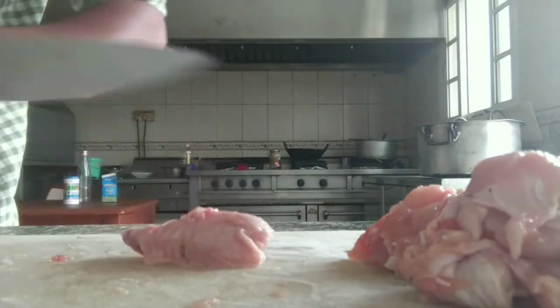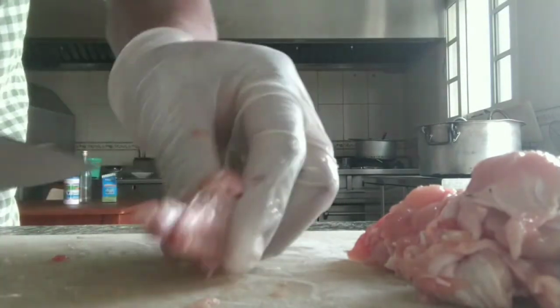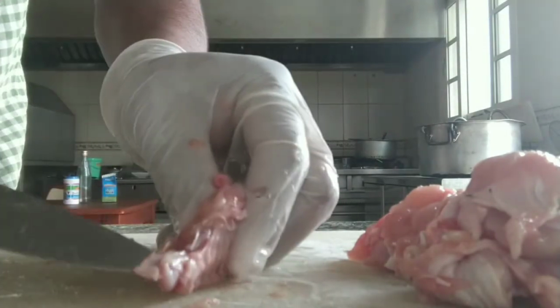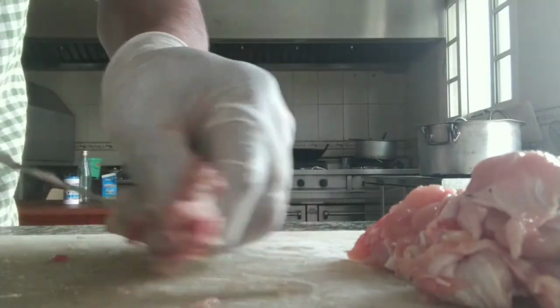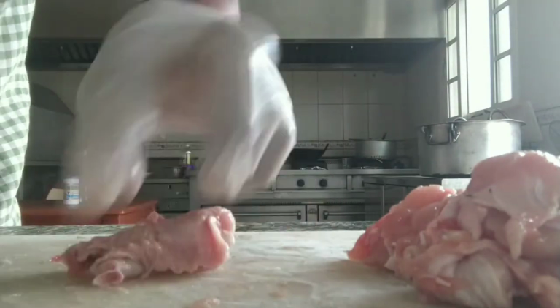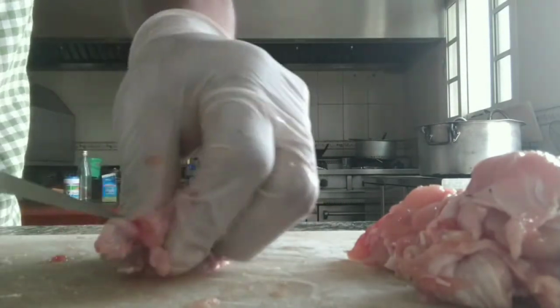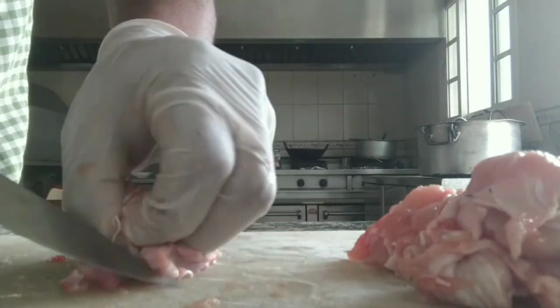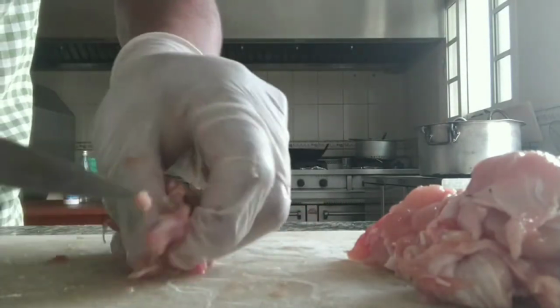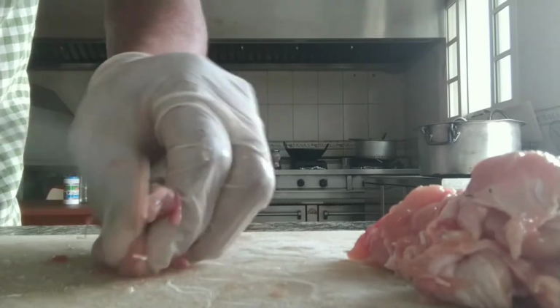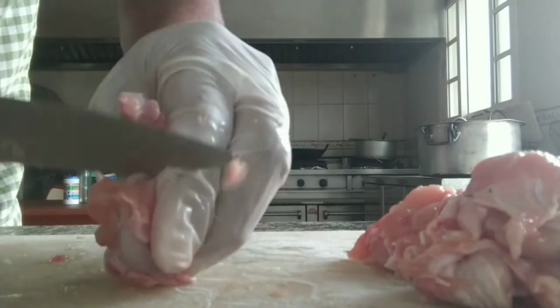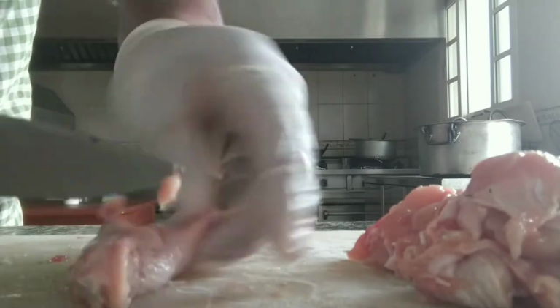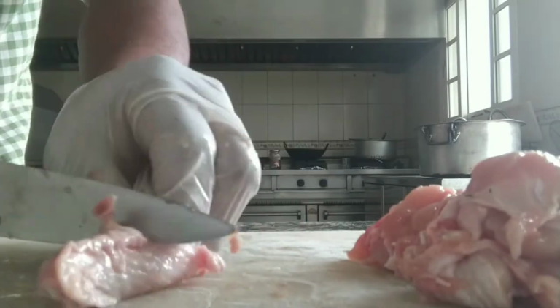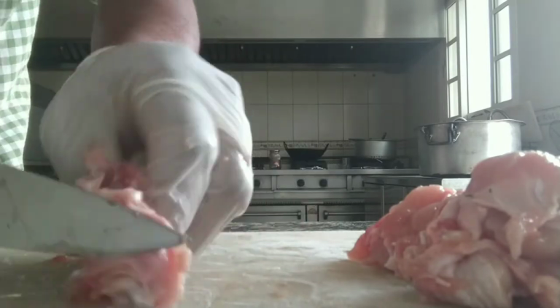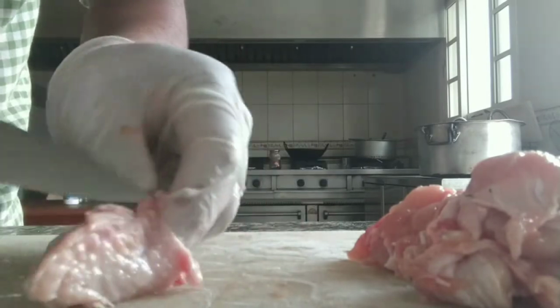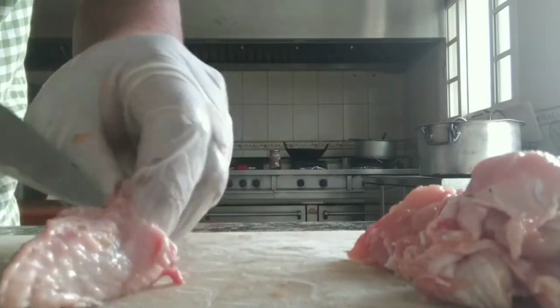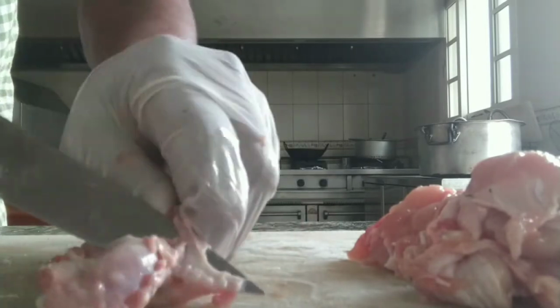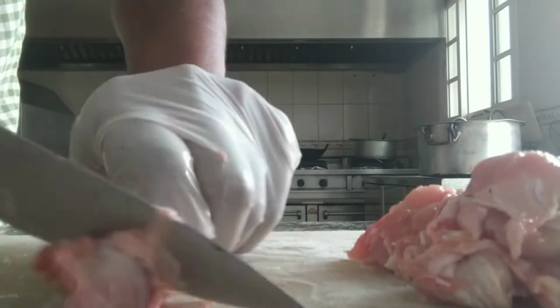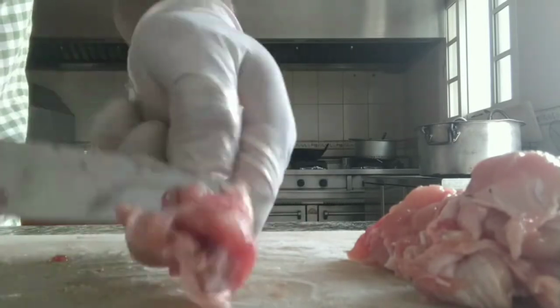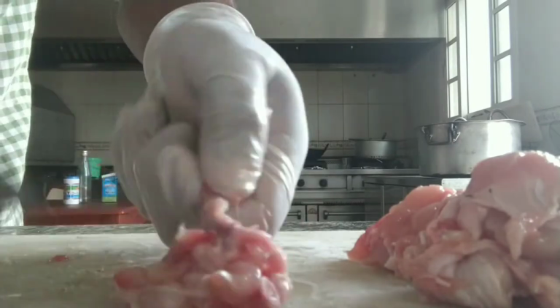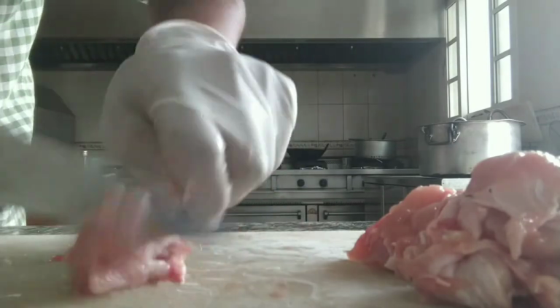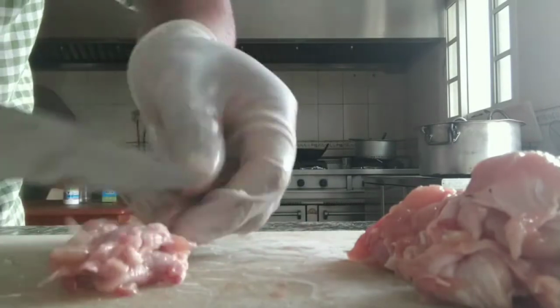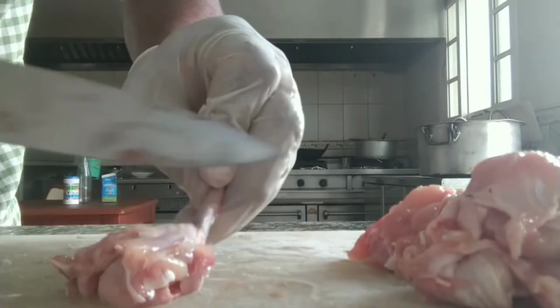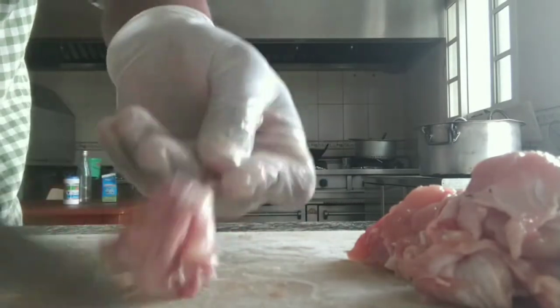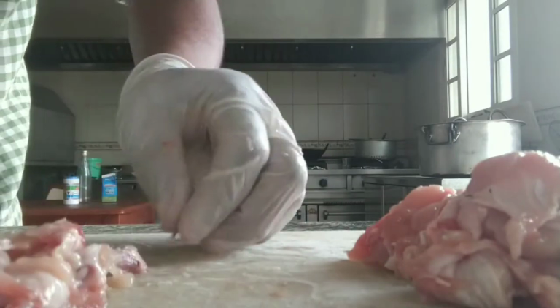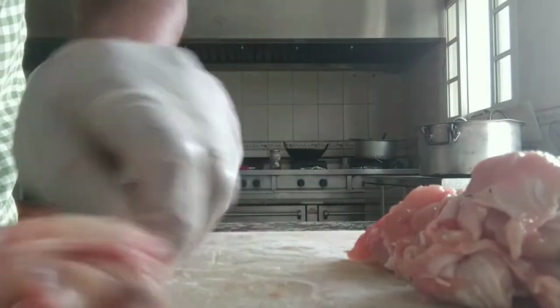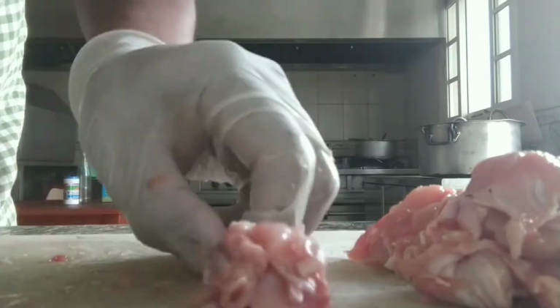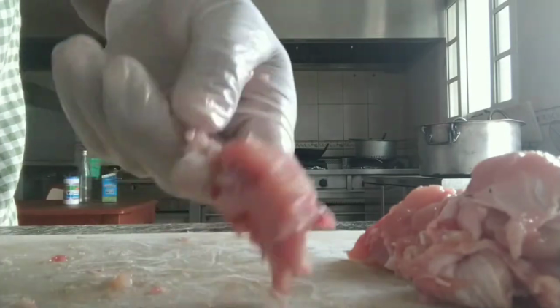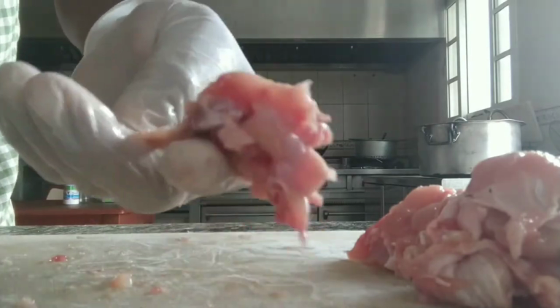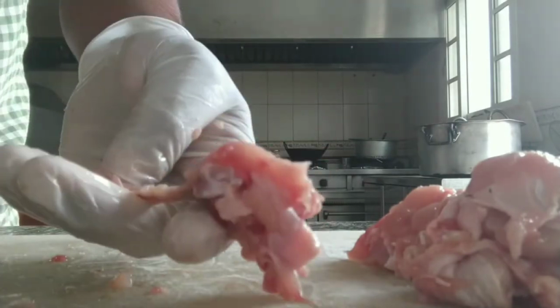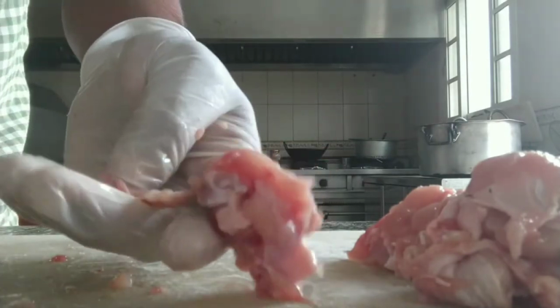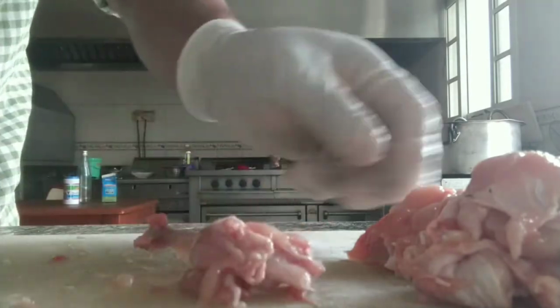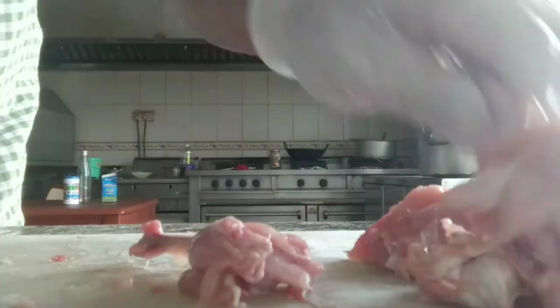This technique is used in 2 pieces. It will be a part of the skin. You'll need to open the skin carefully. I have the skin ready.